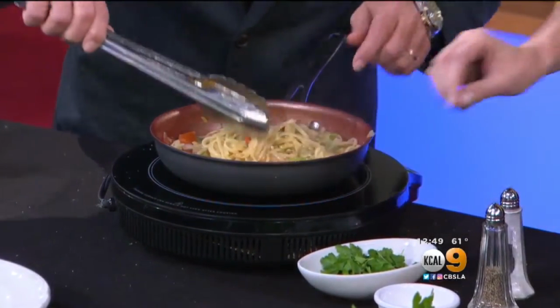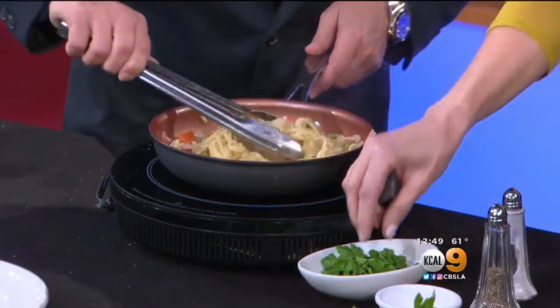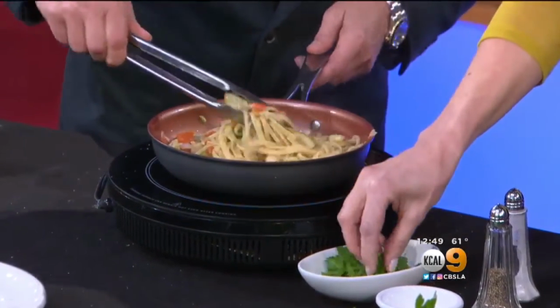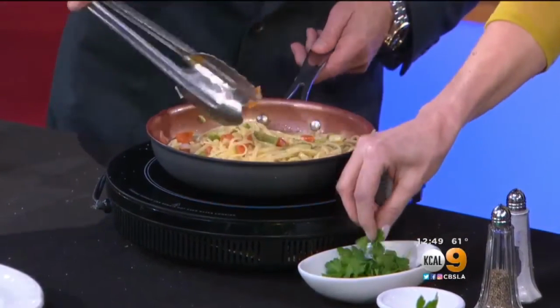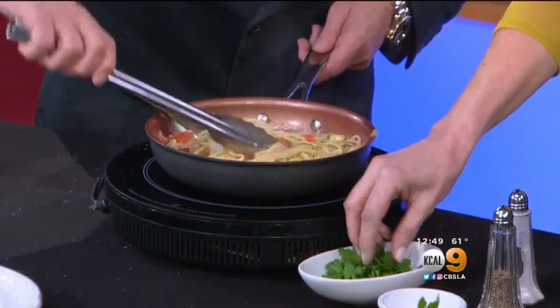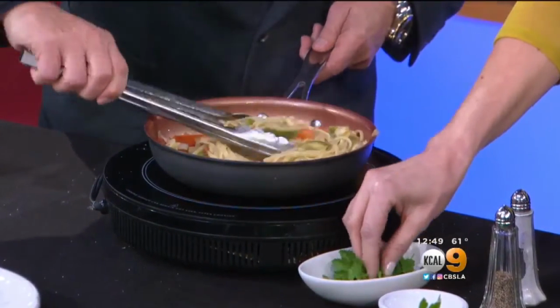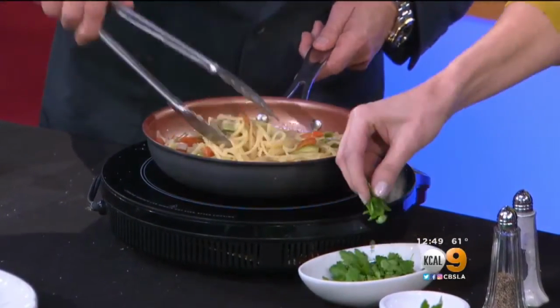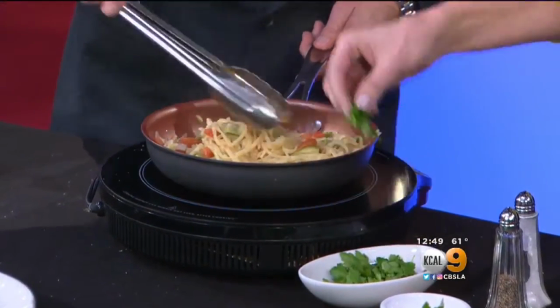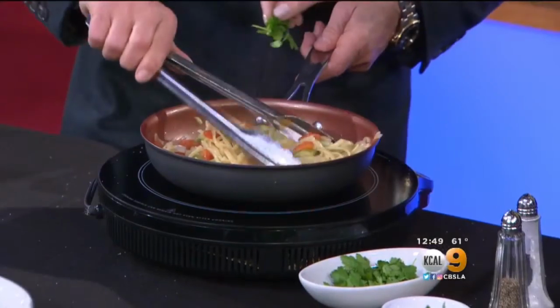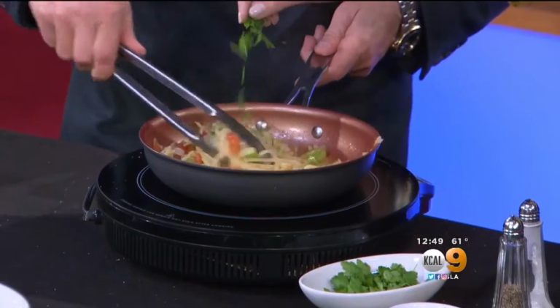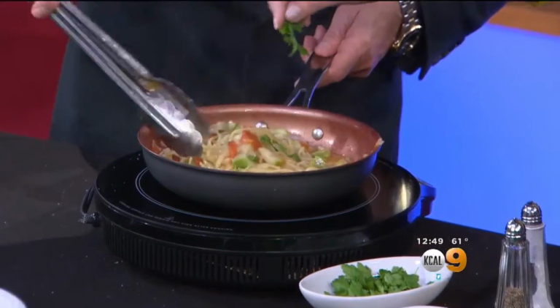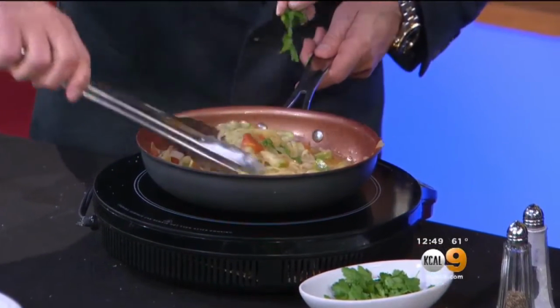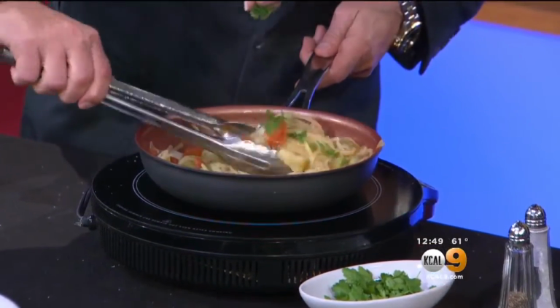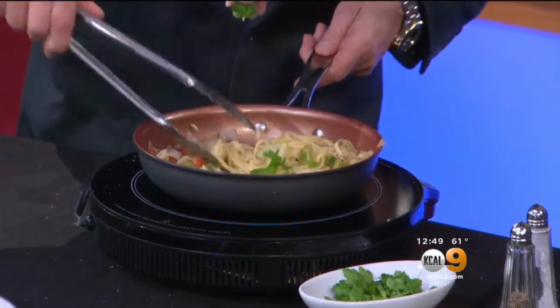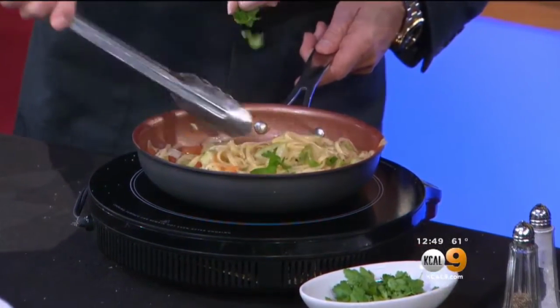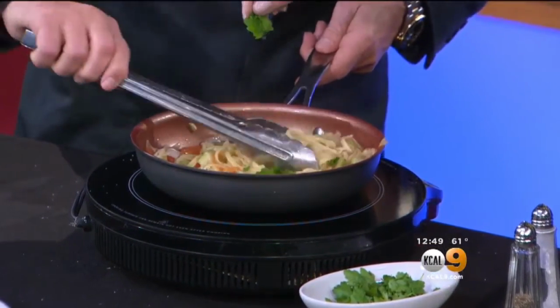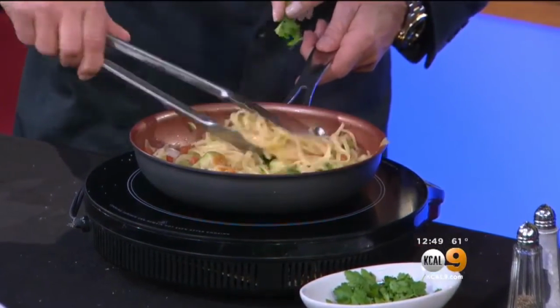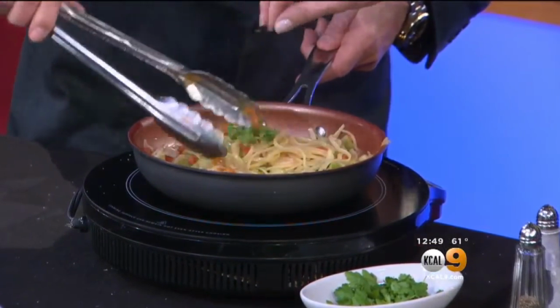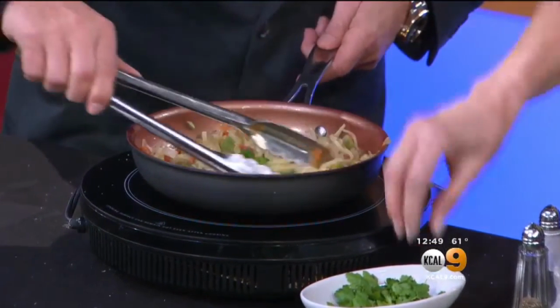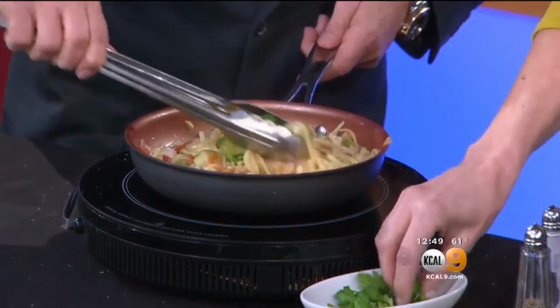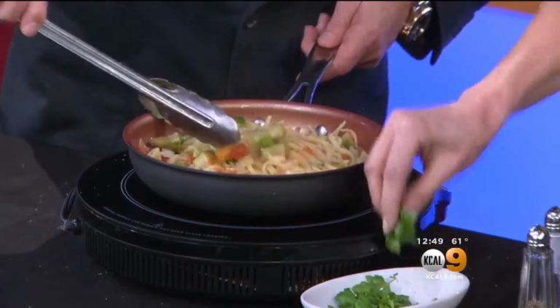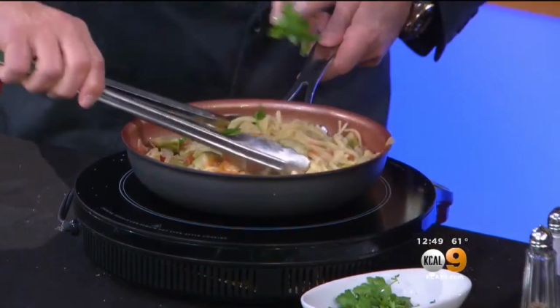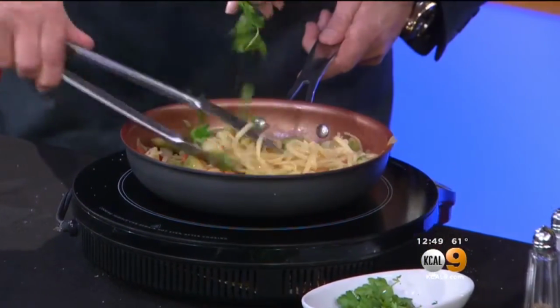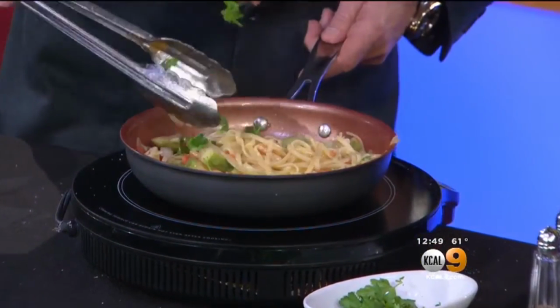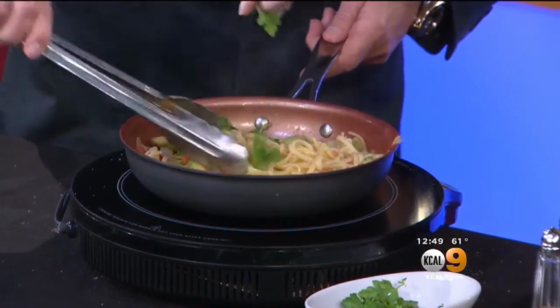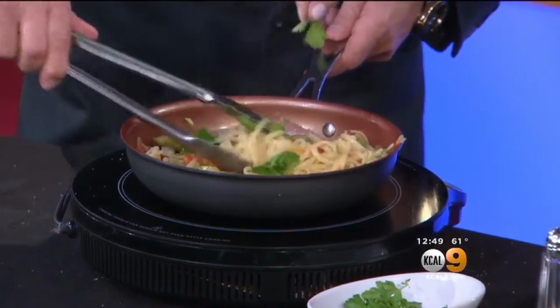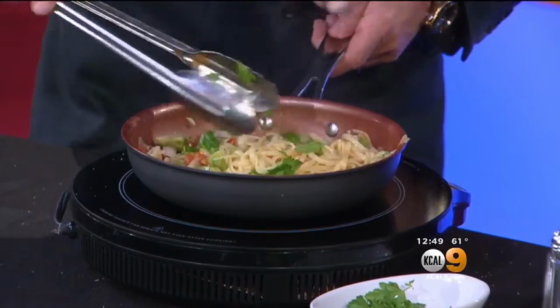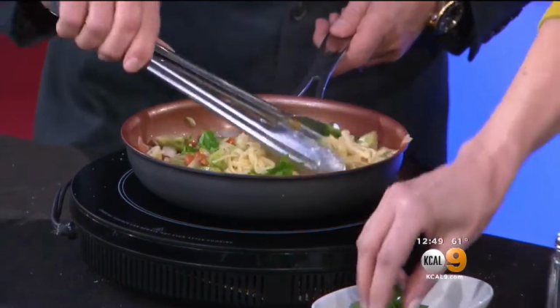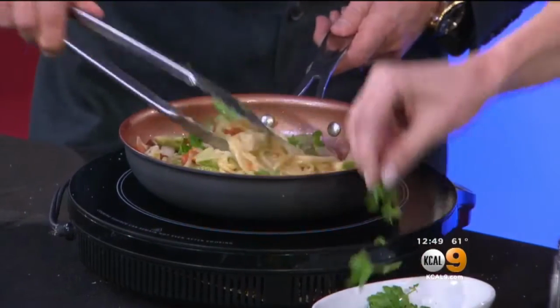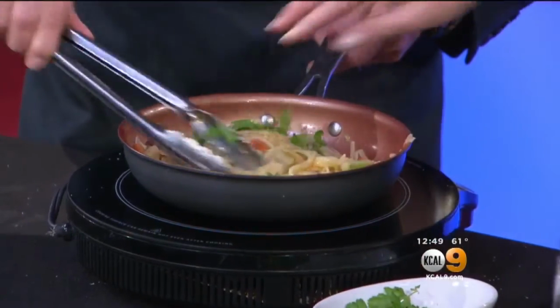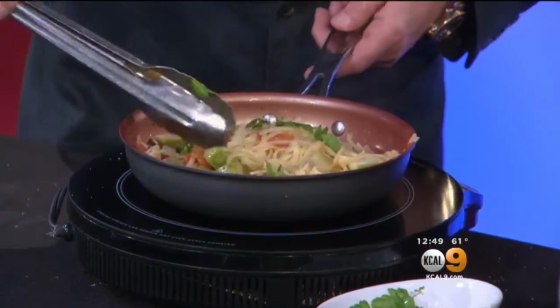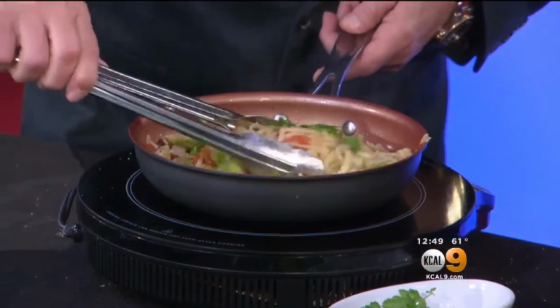Parsley — fresh parsley. A little bit more. Perfect.